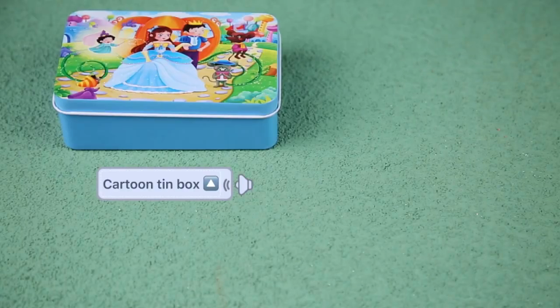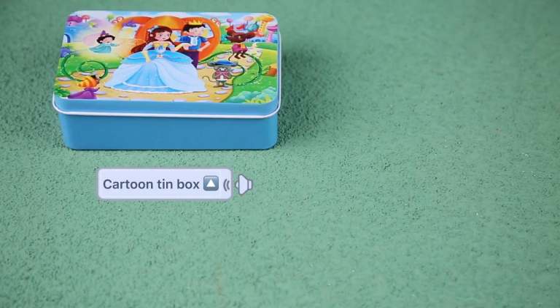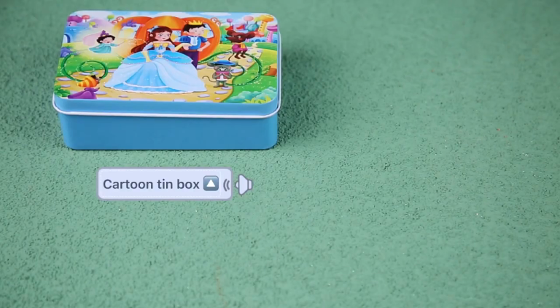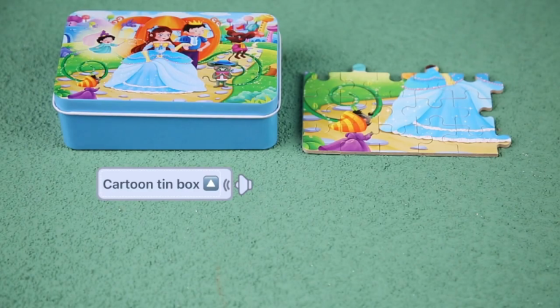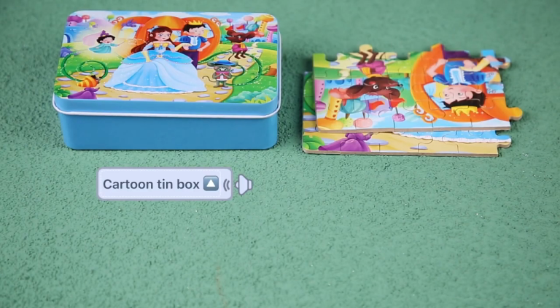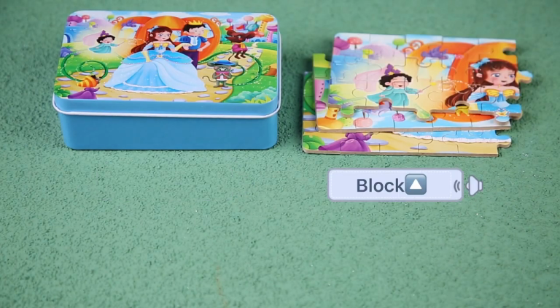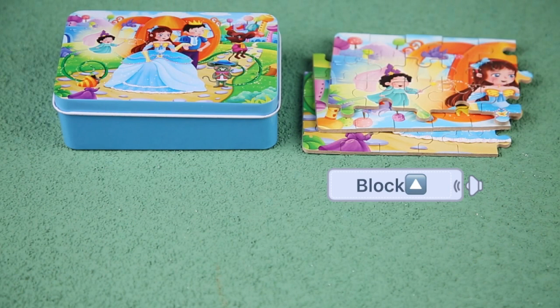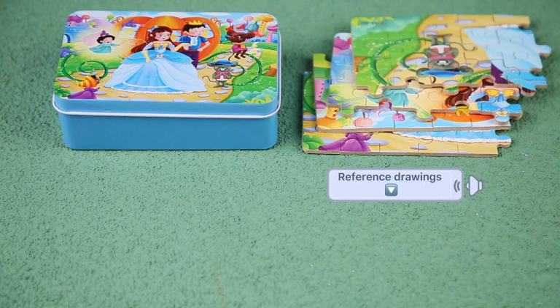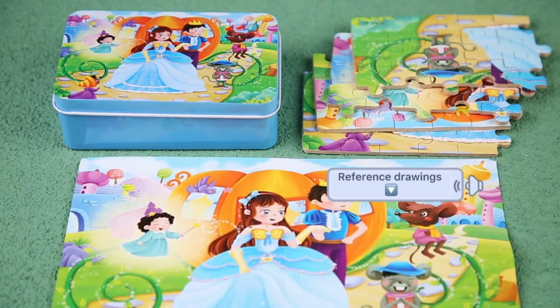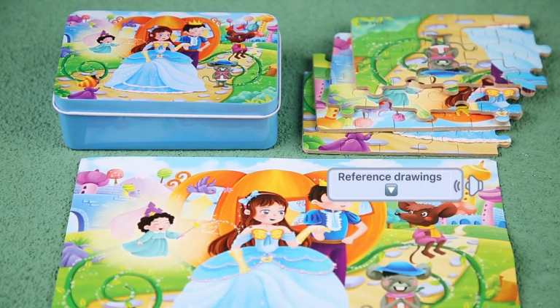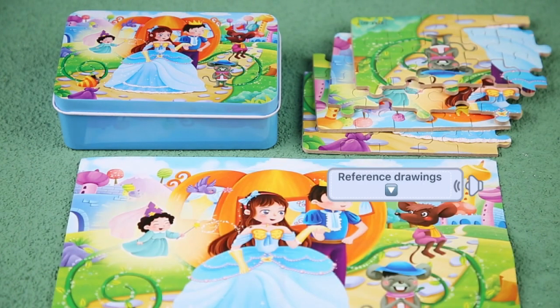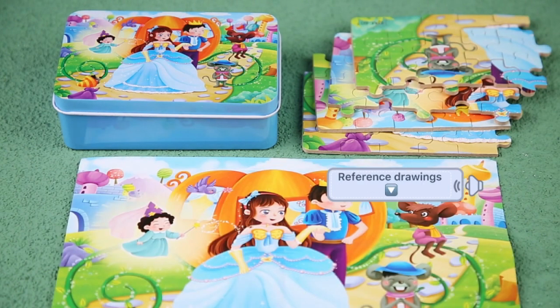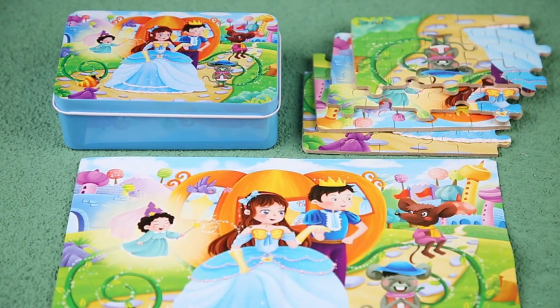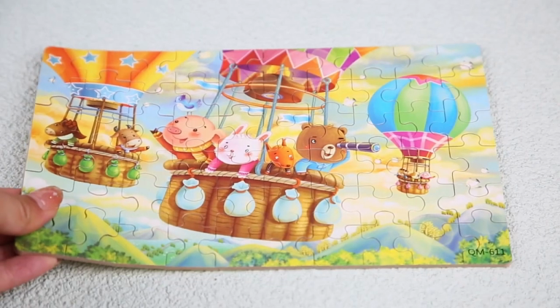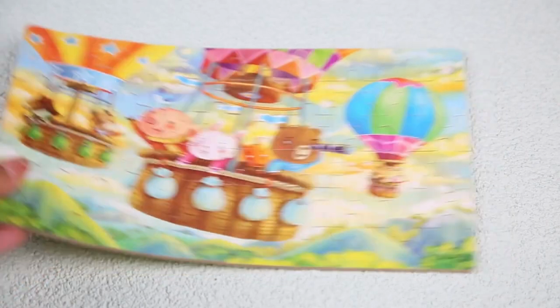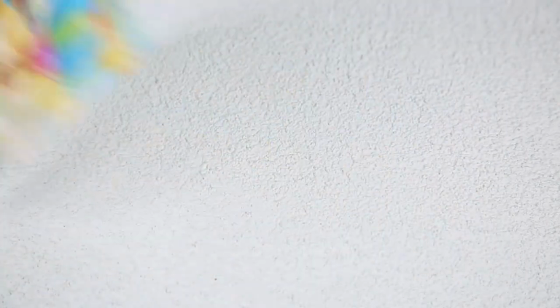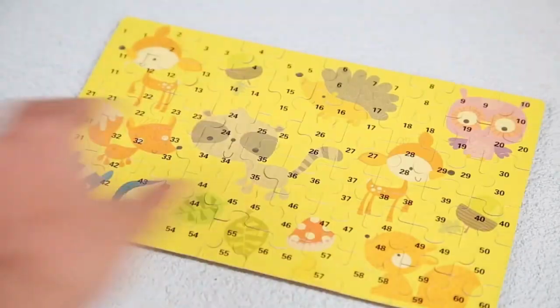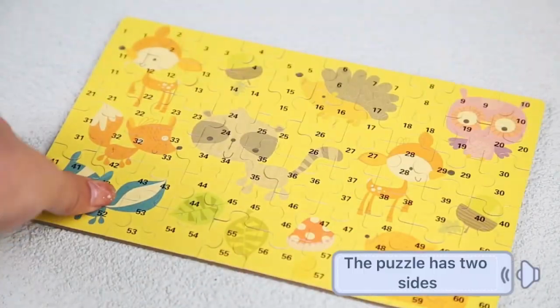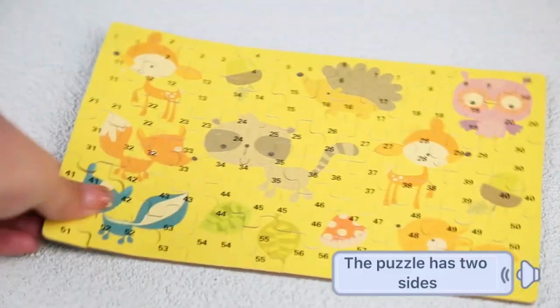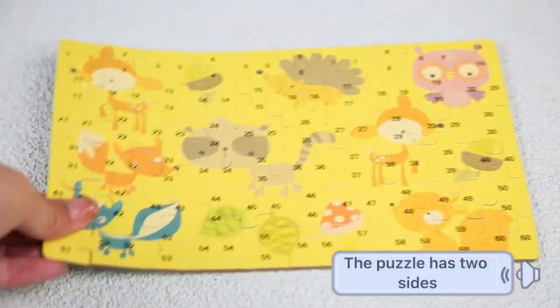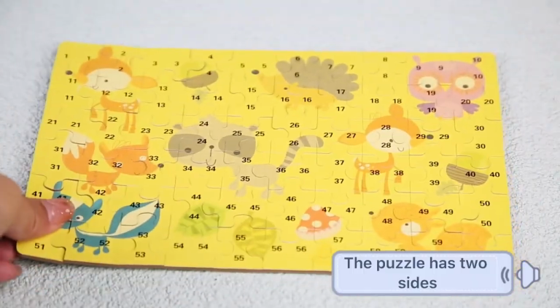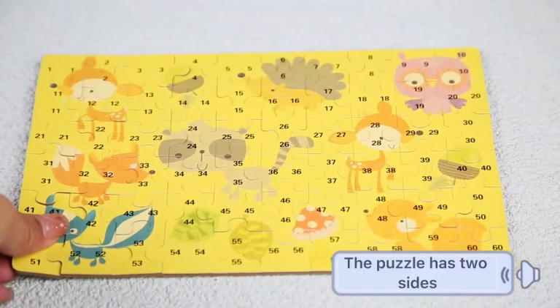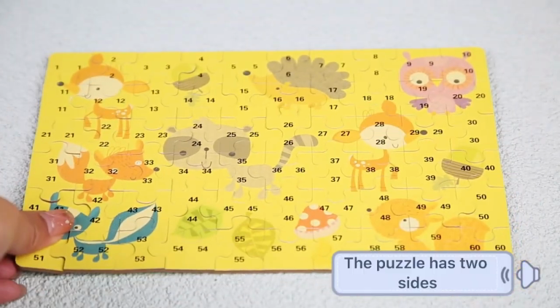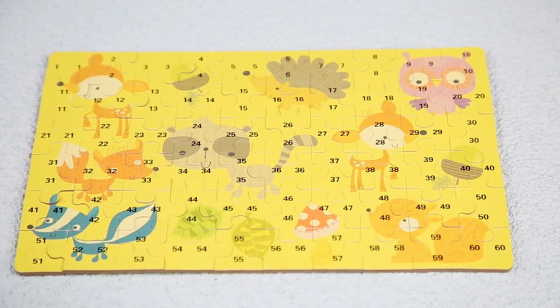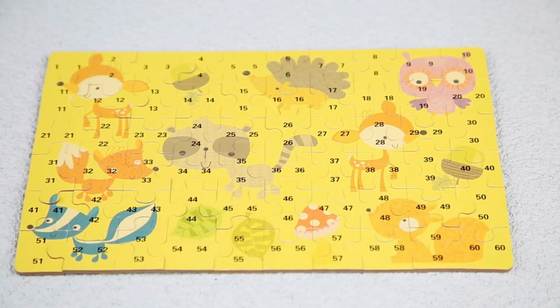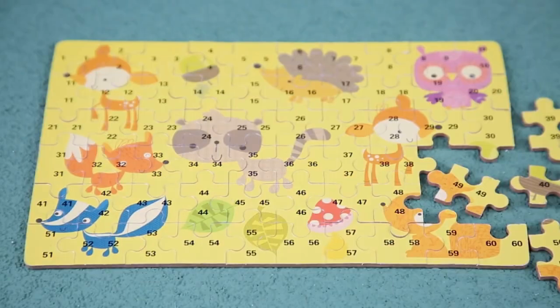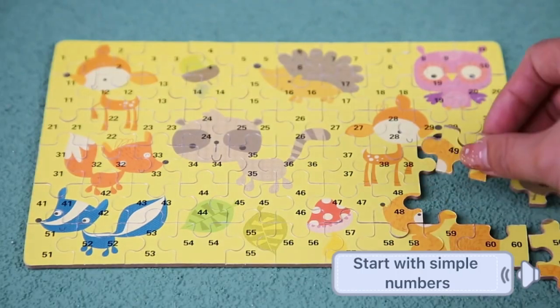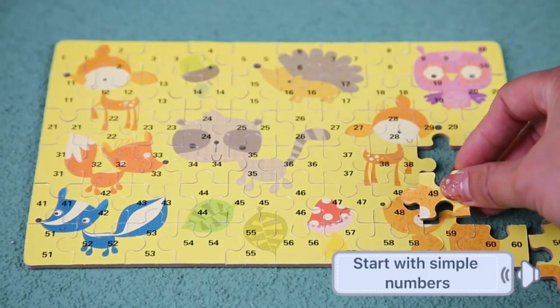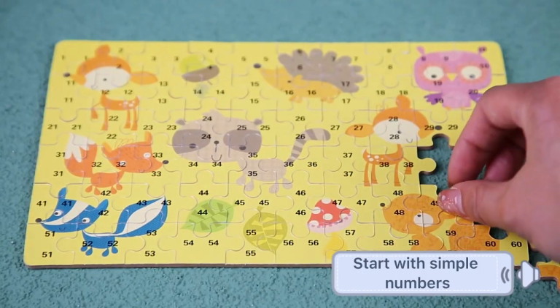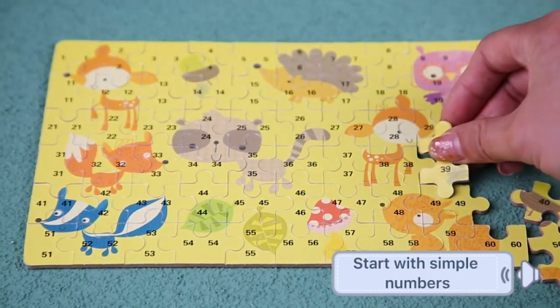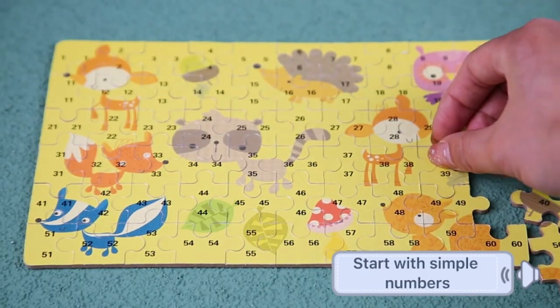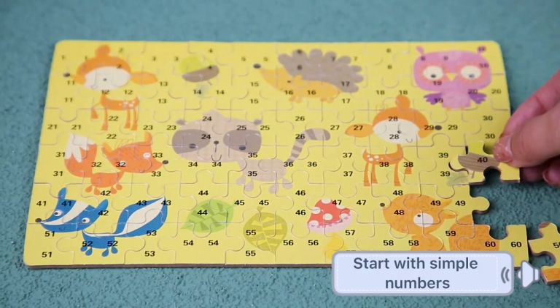Cartooned in box, block, and reference drawings. The puzzle has two sides. Start with simple numbers.